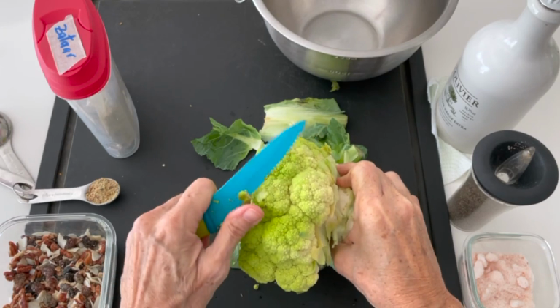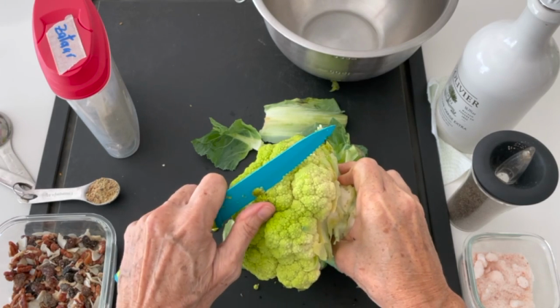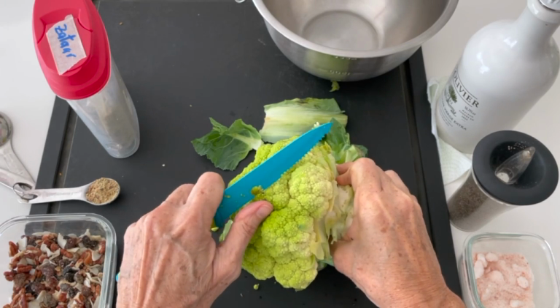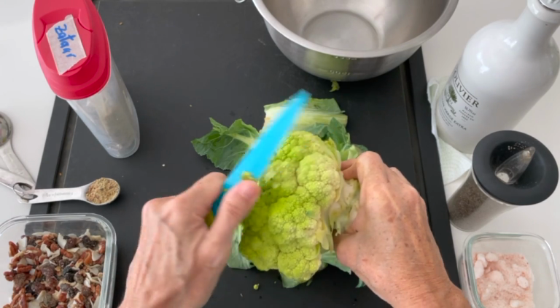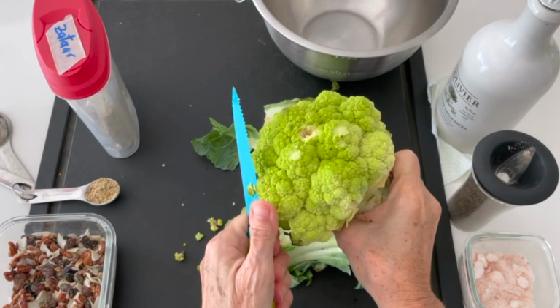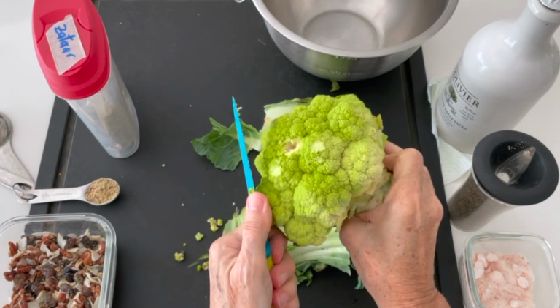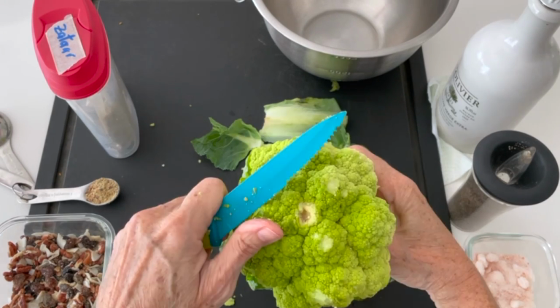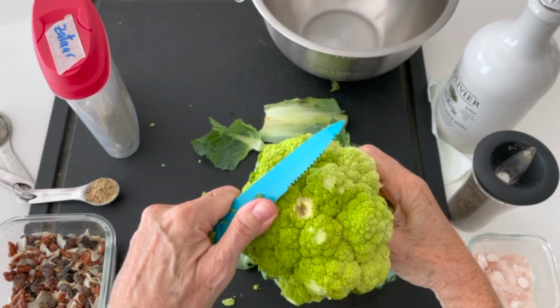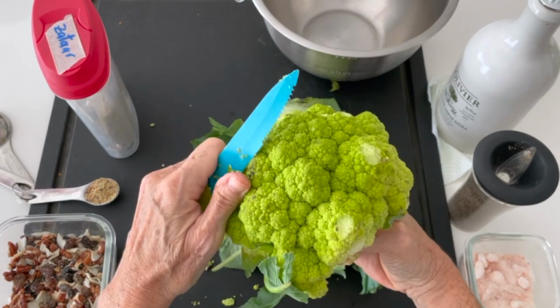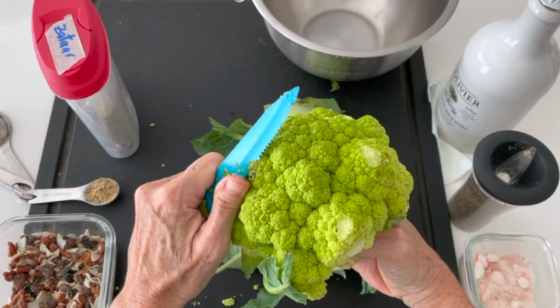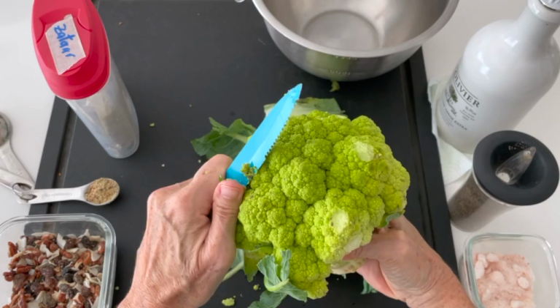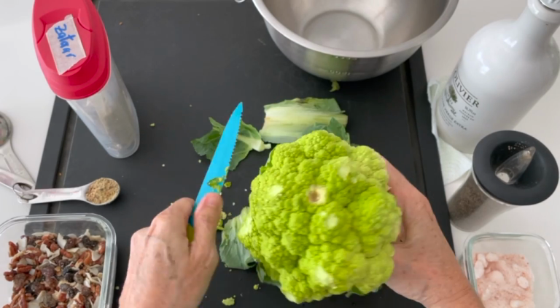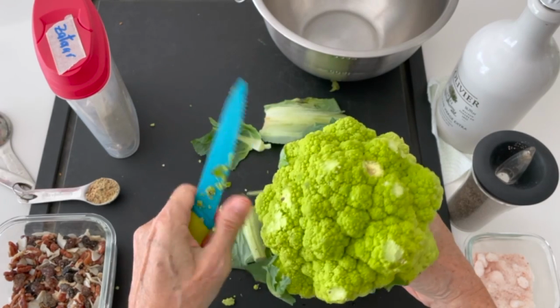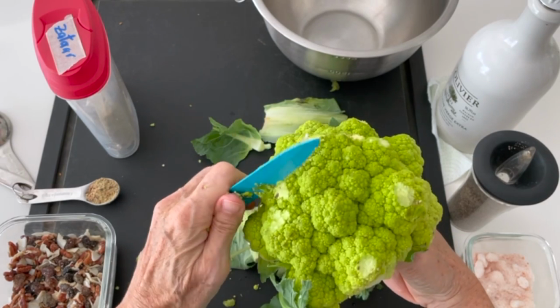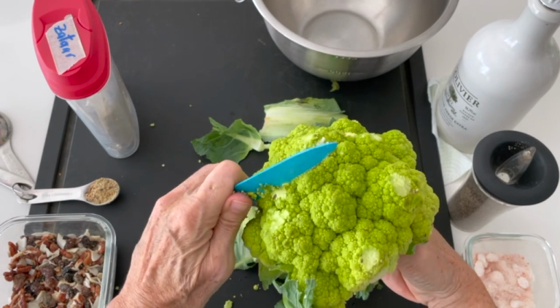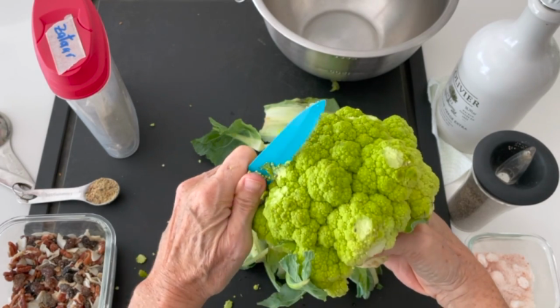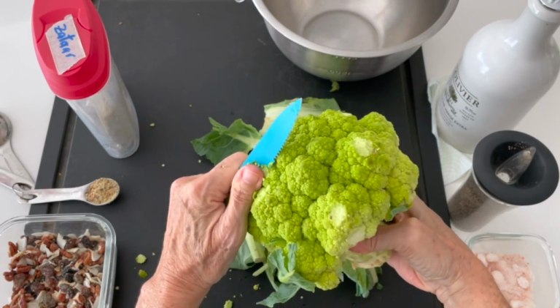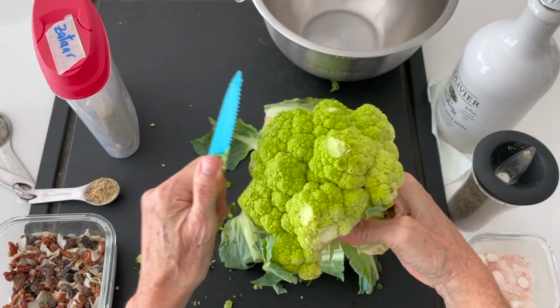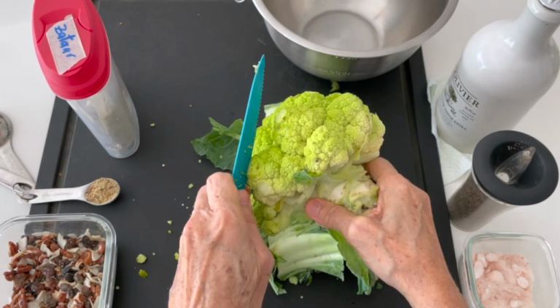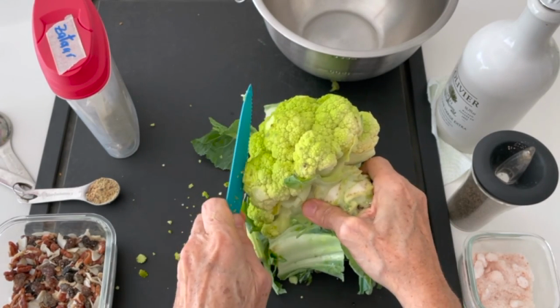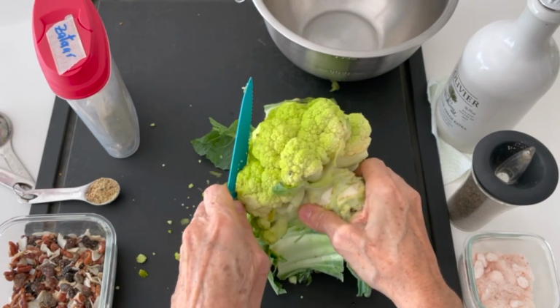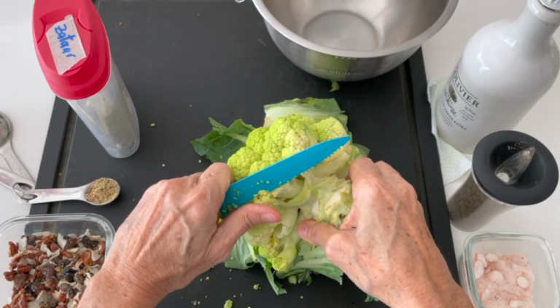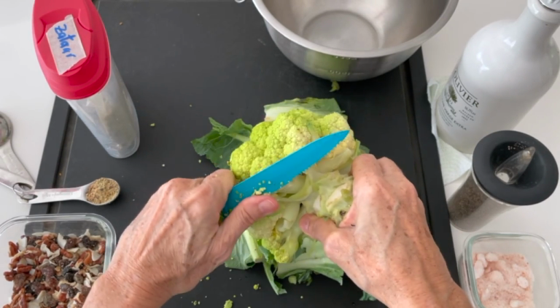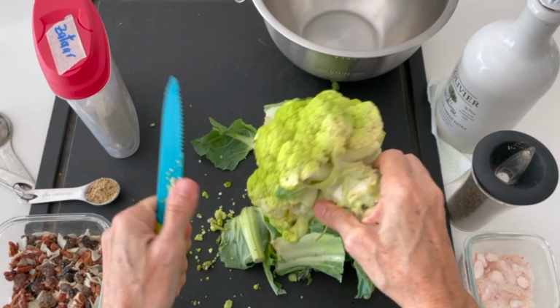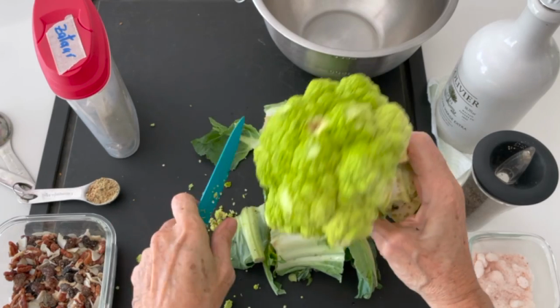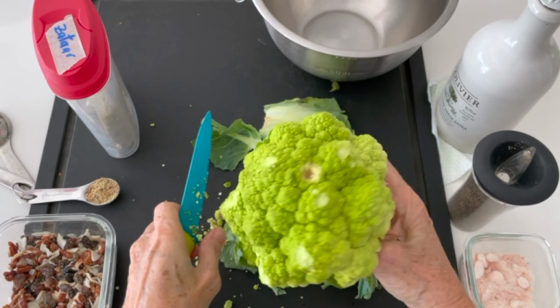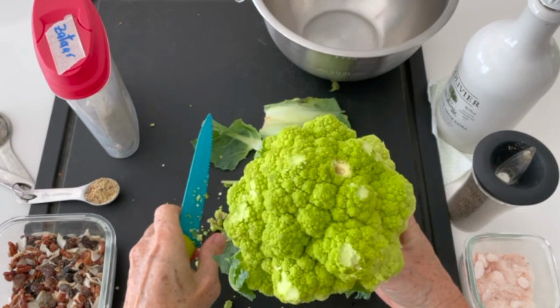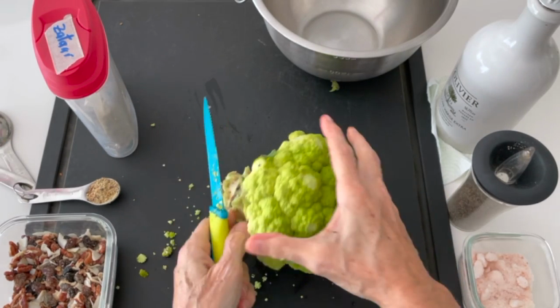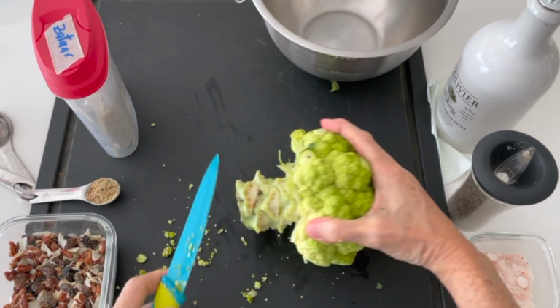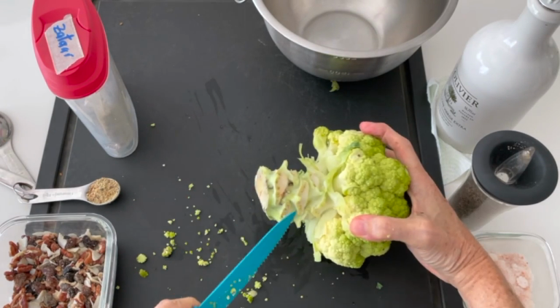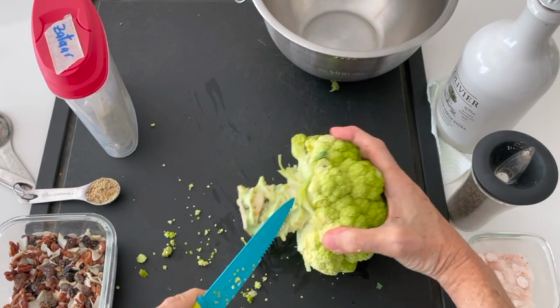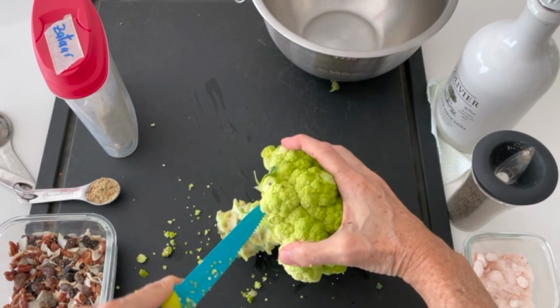Did you know that the green cauliflower is a natural, not genetically modified mix of cauliflower and broccoli? It's delicious — a little sweeter than white broccoli and delicious.